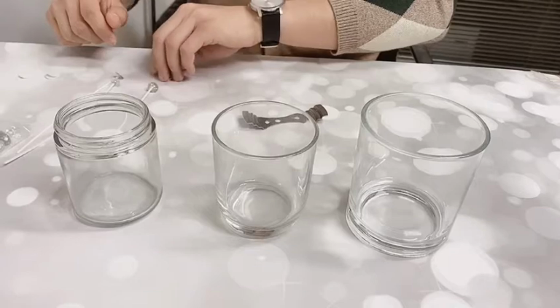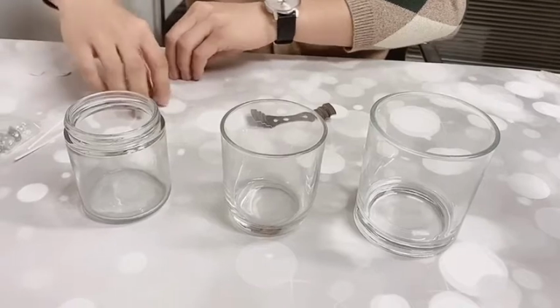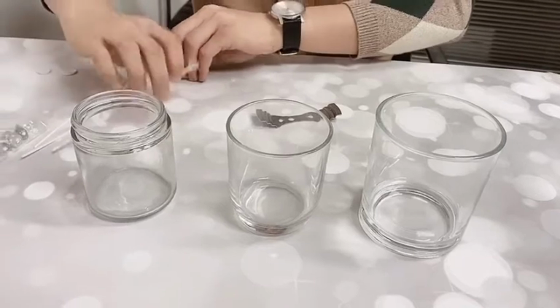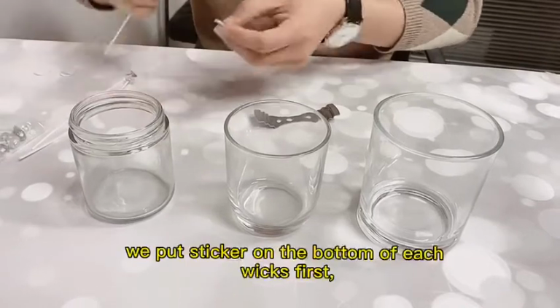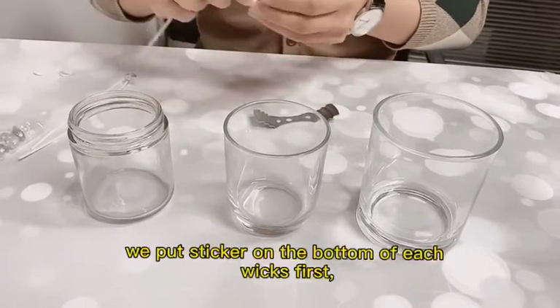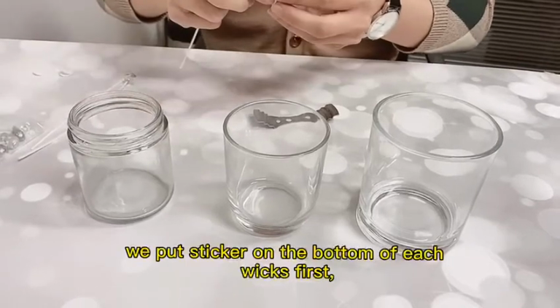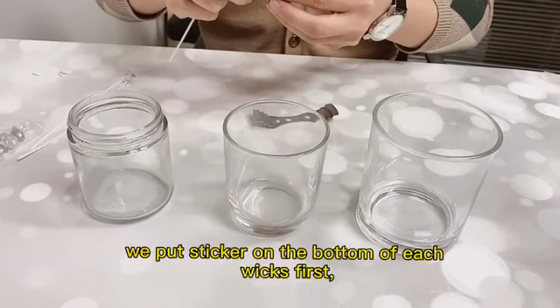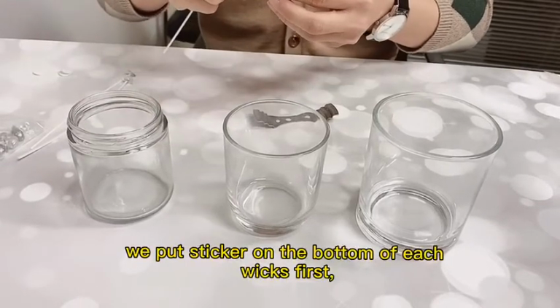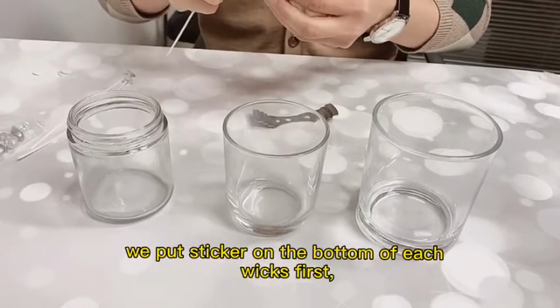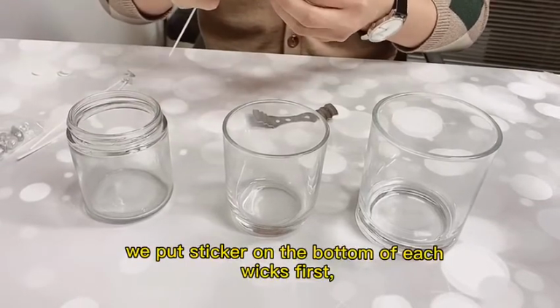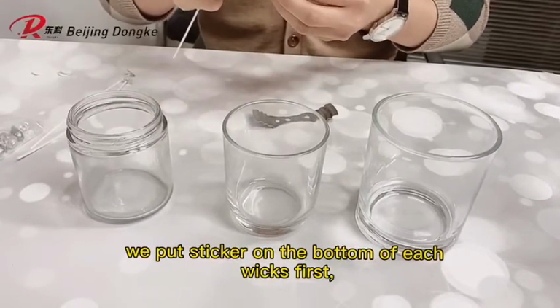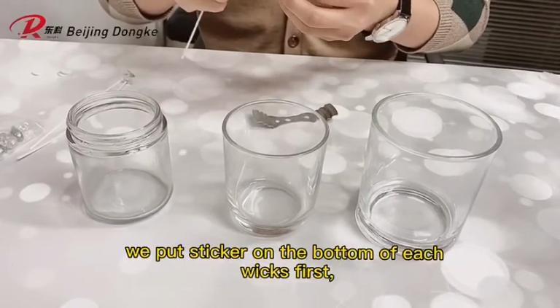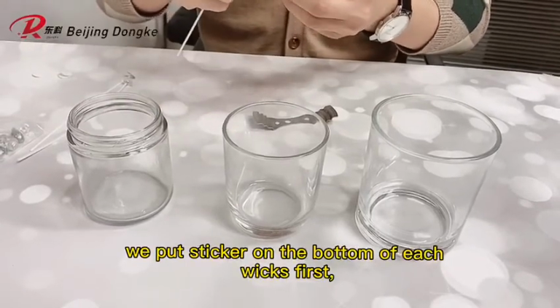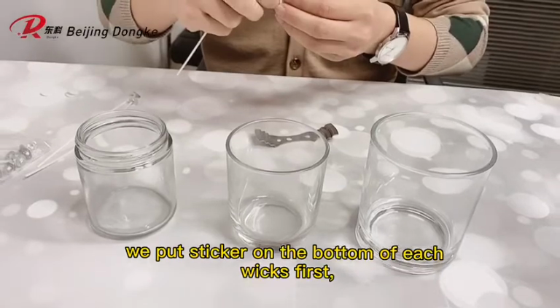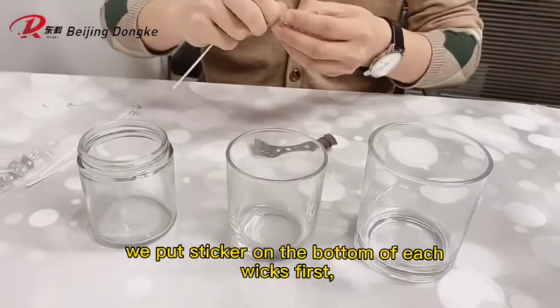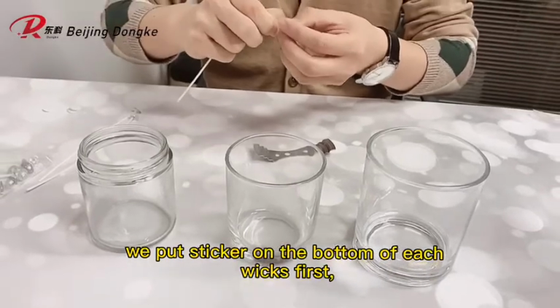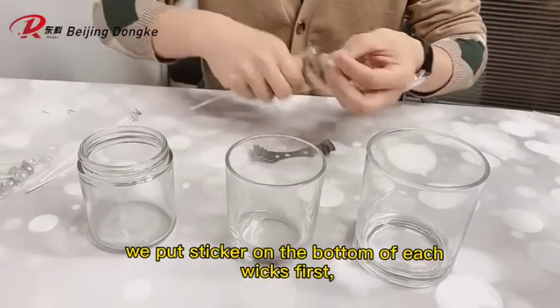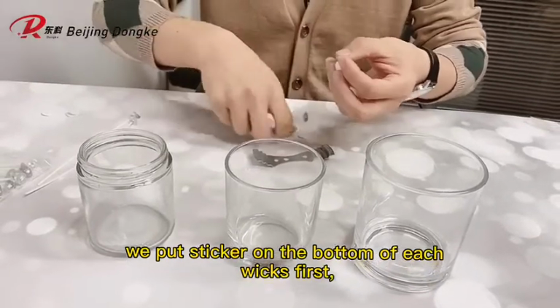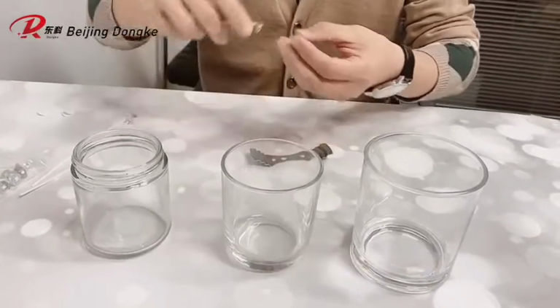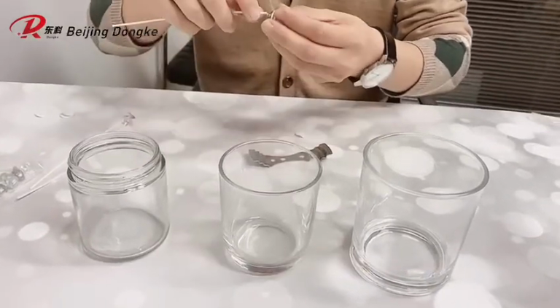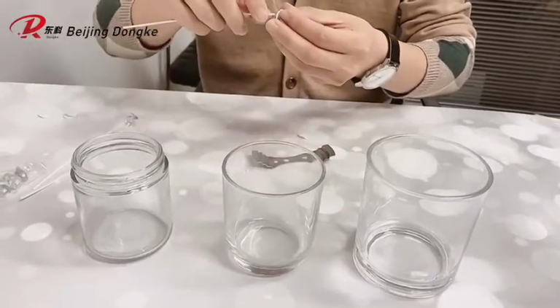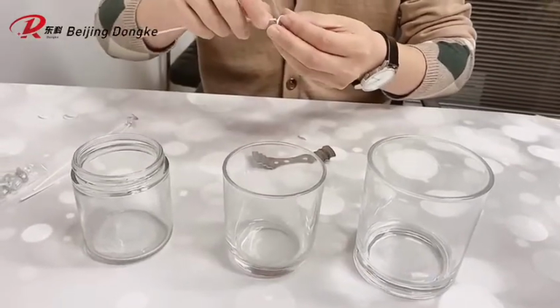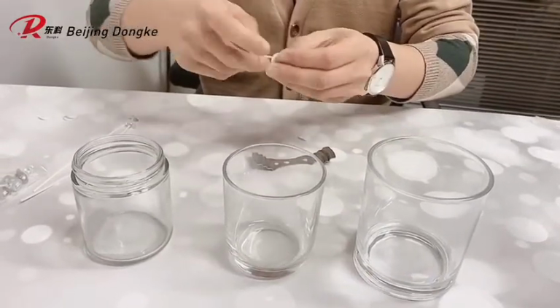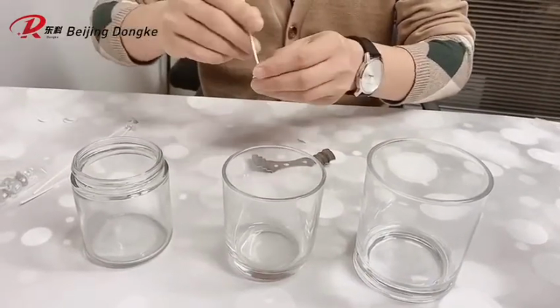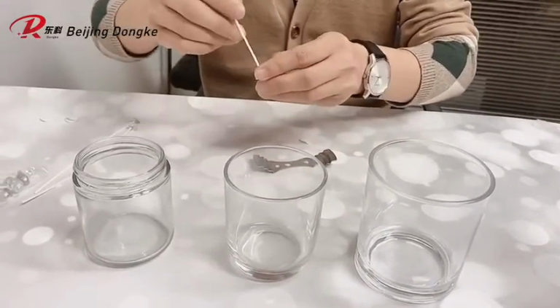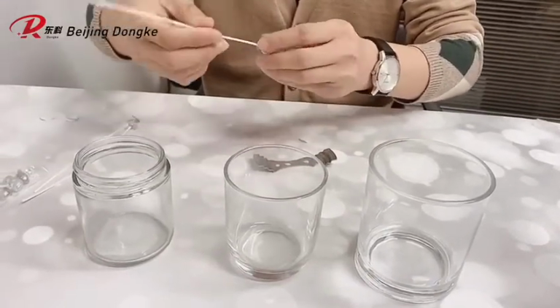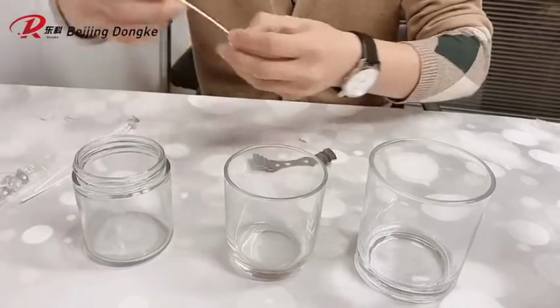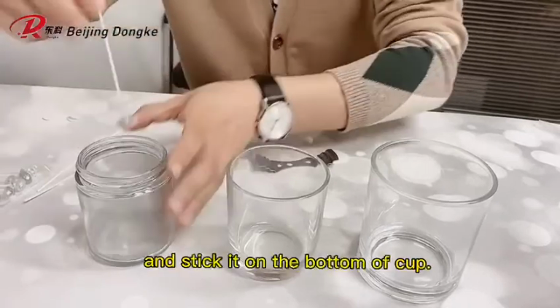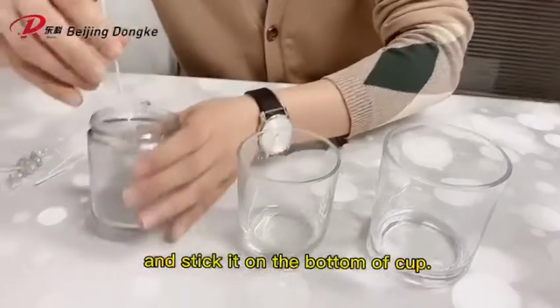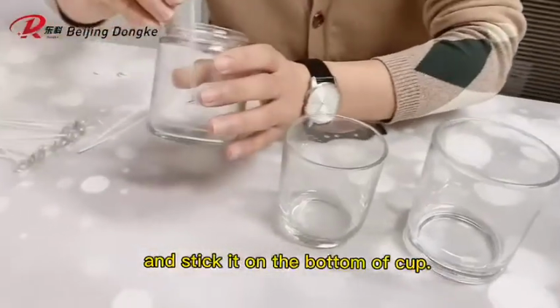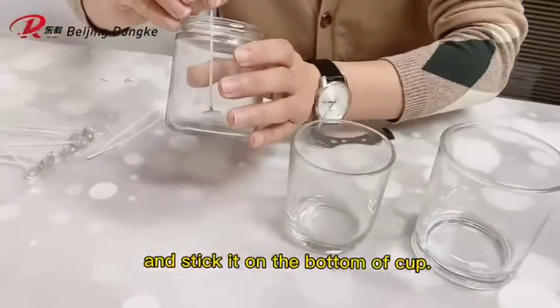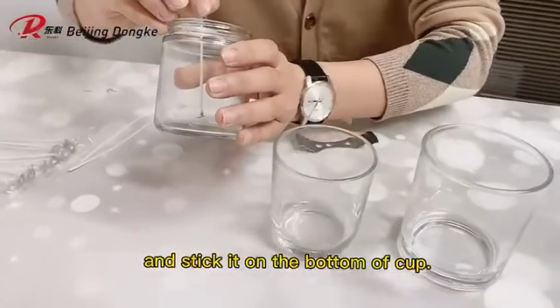We put stickers on the bottom of each wick first, and stick them on the bottom of the cup.